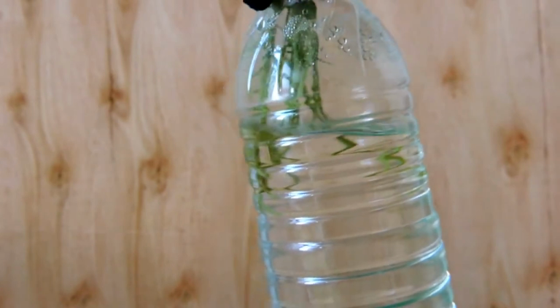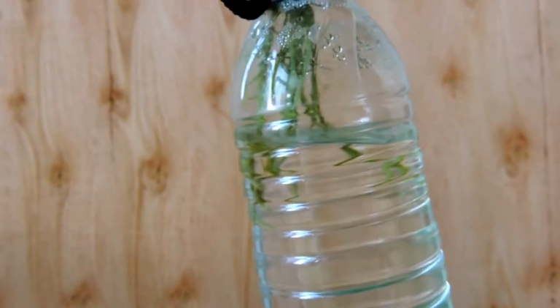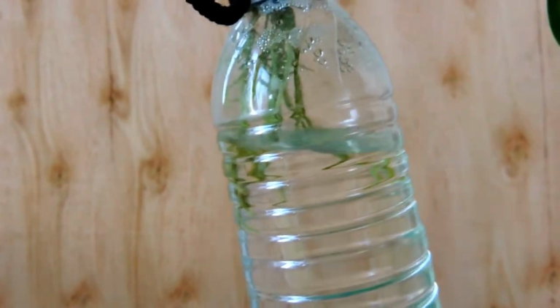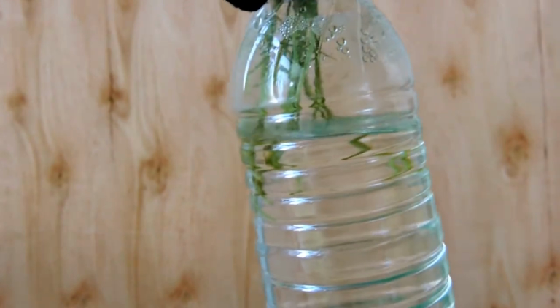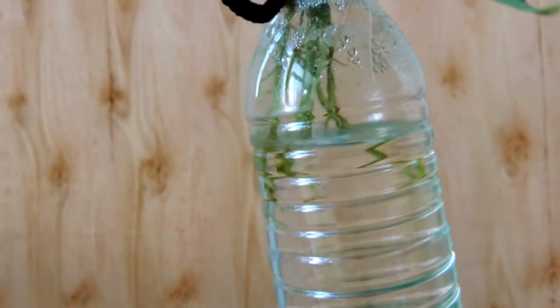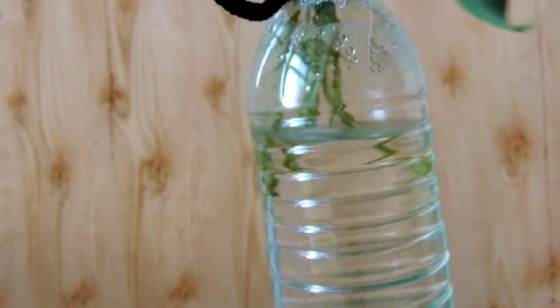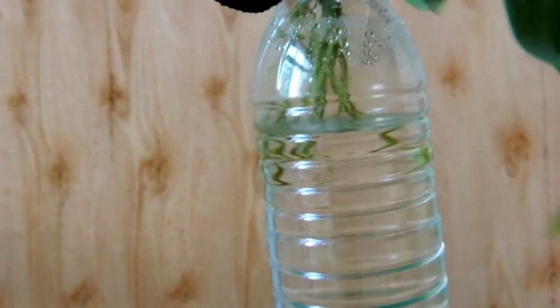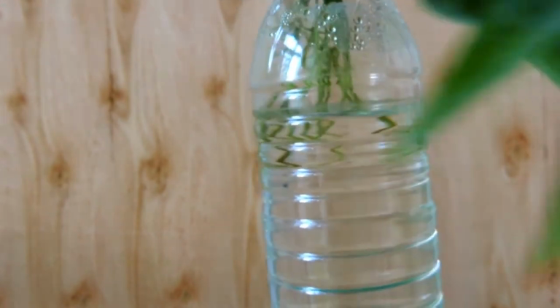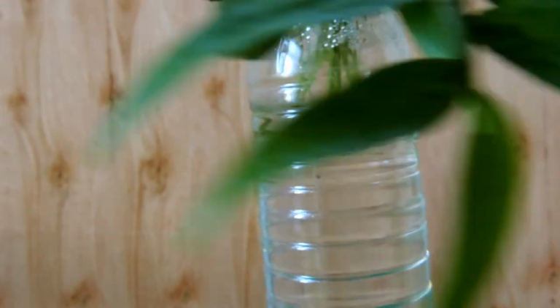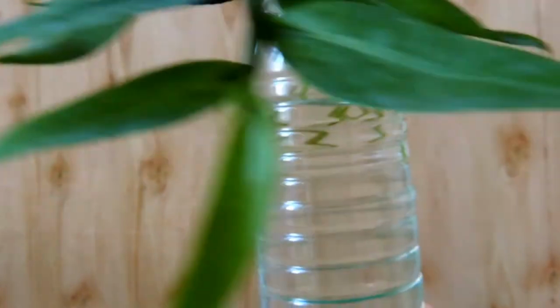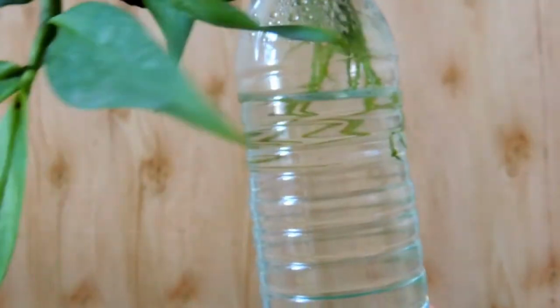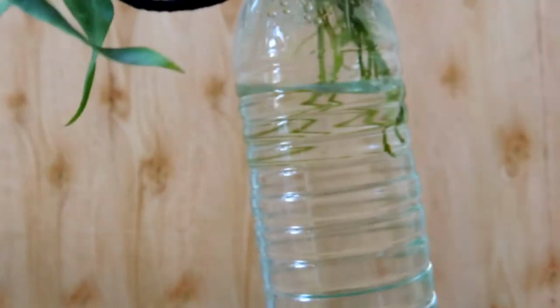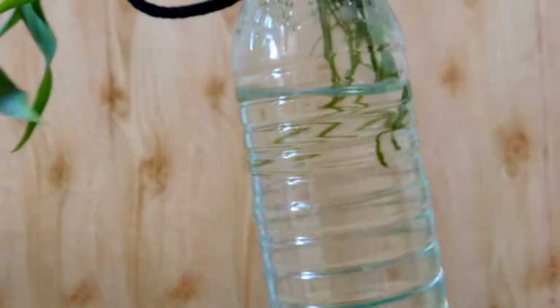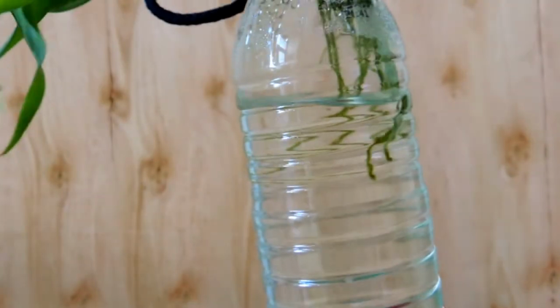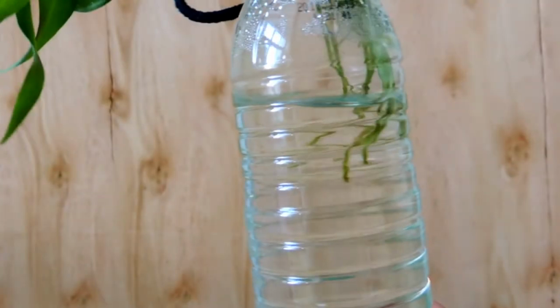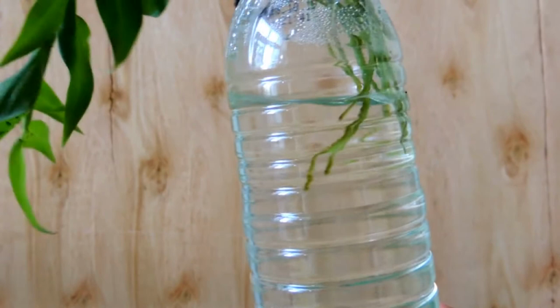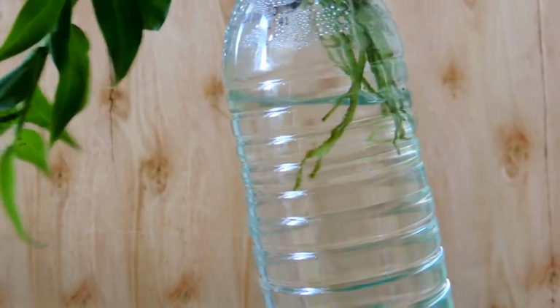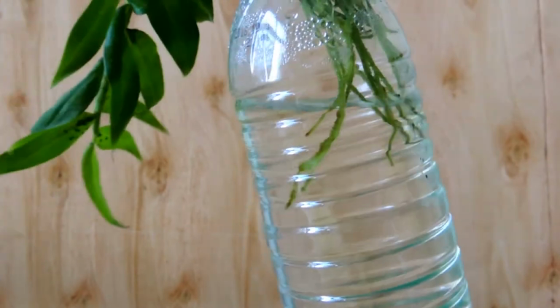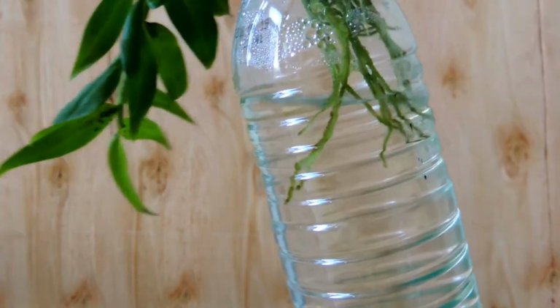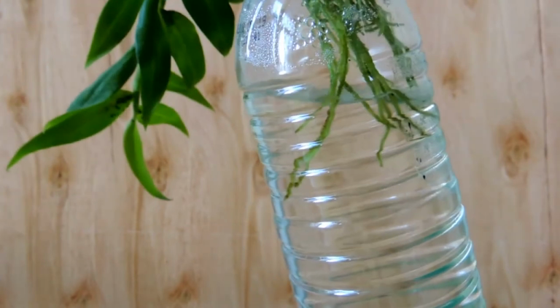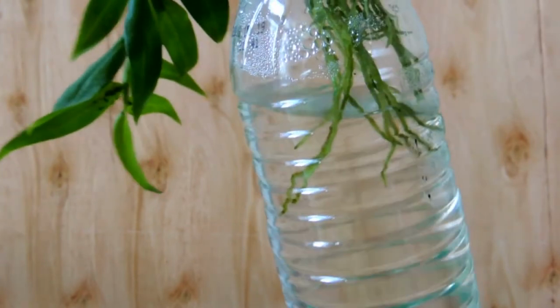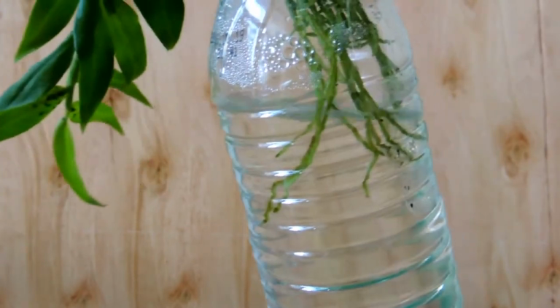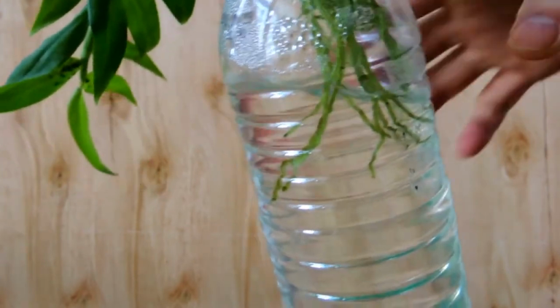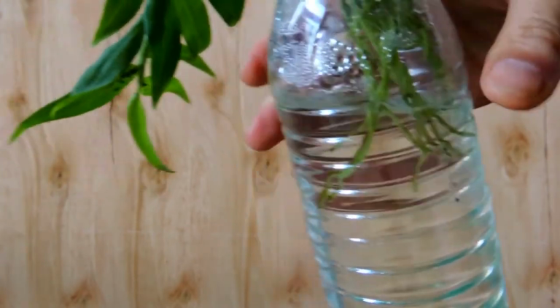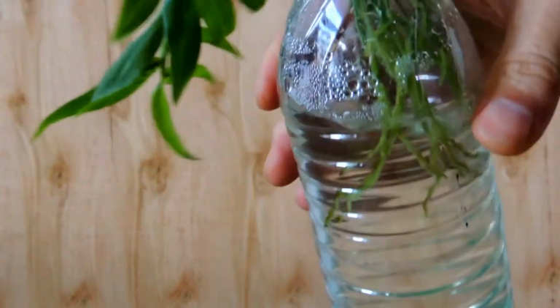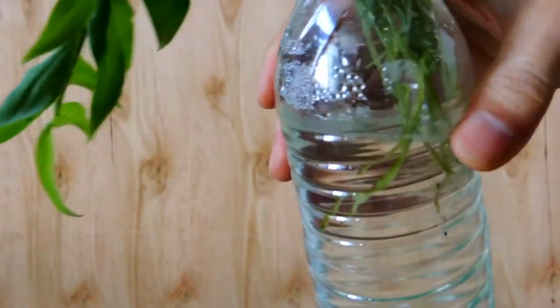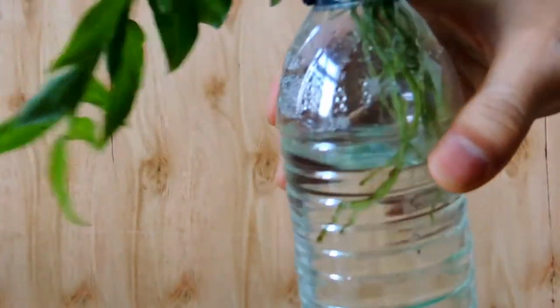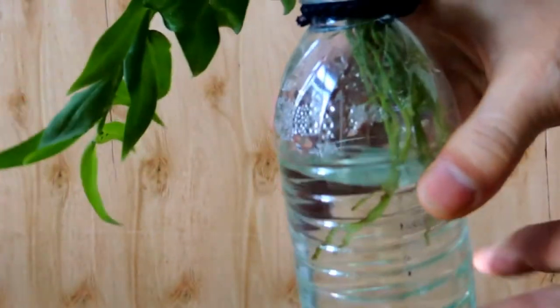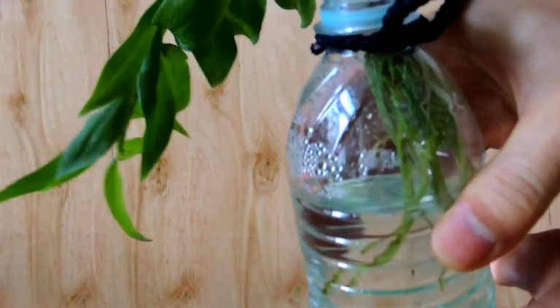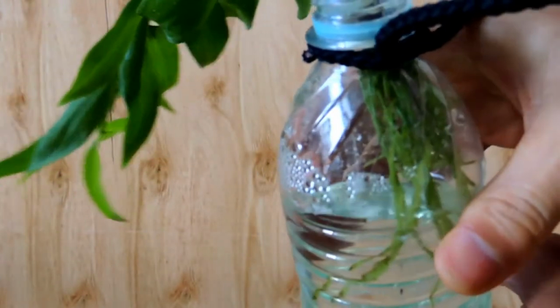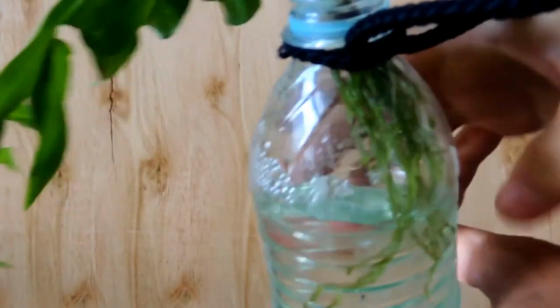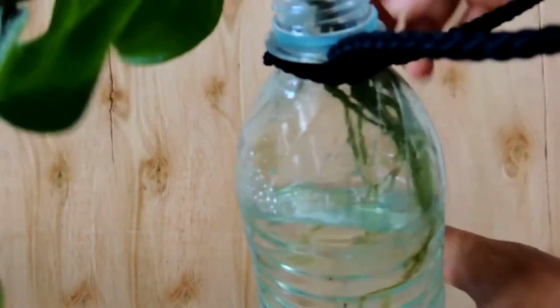We can see that the whole roots are kept in moisture, even though only half of the roots reach the water. And the base of the pseudobulb is always in moisture as well.